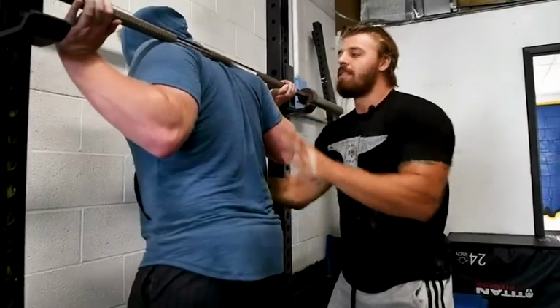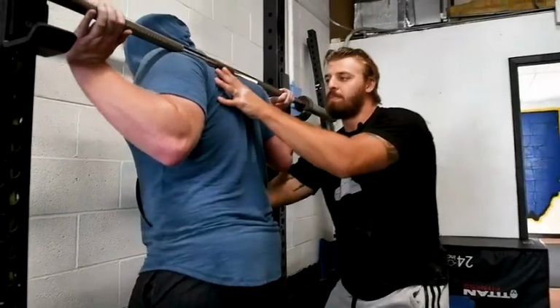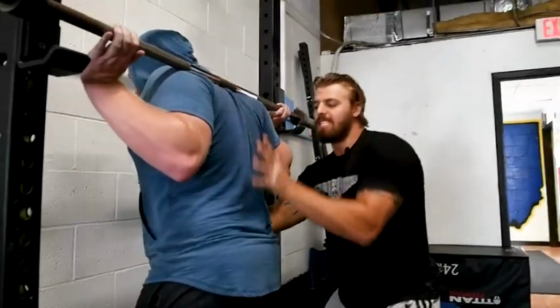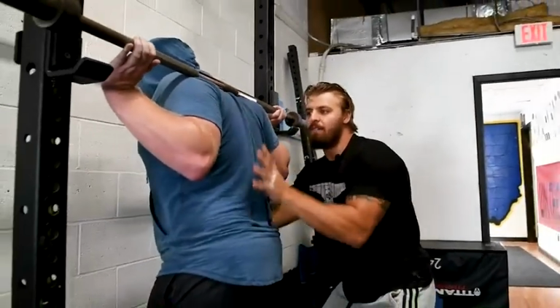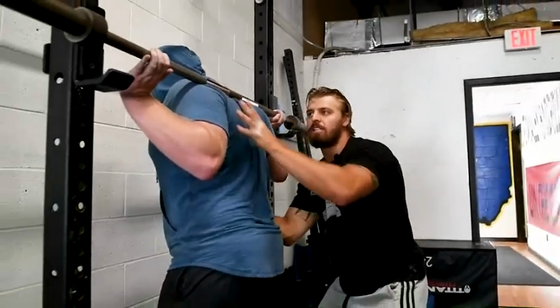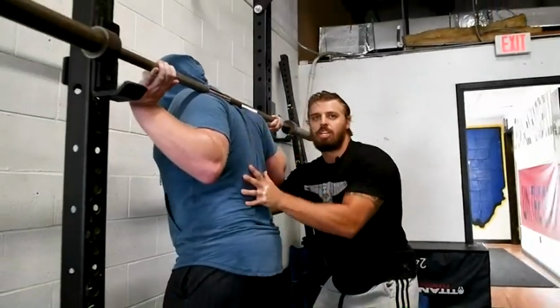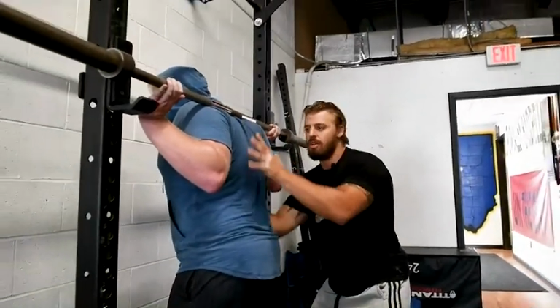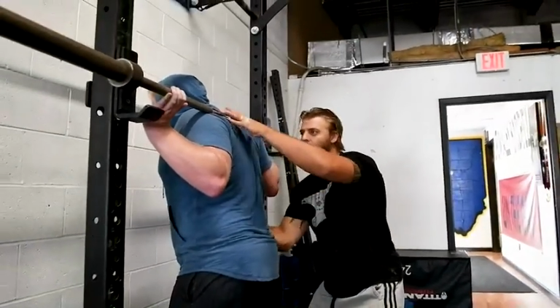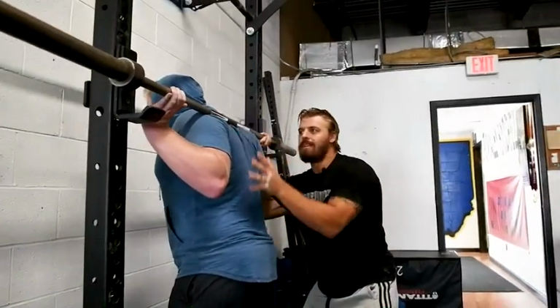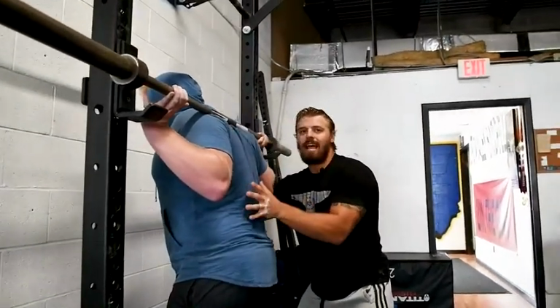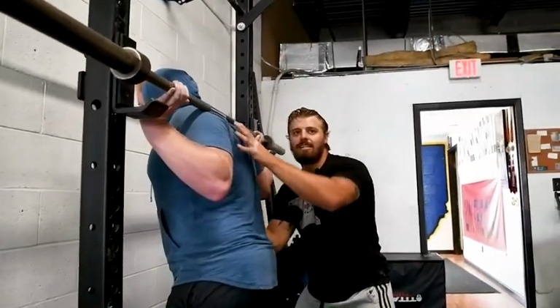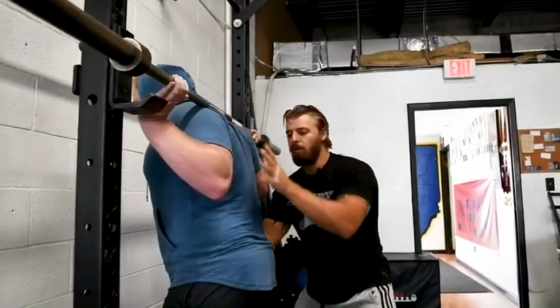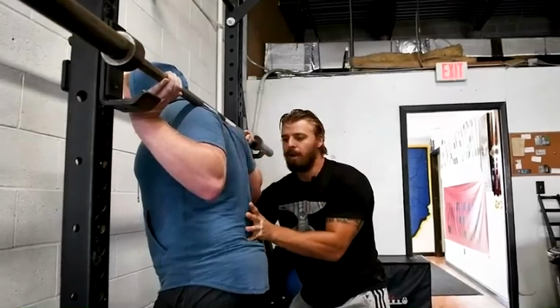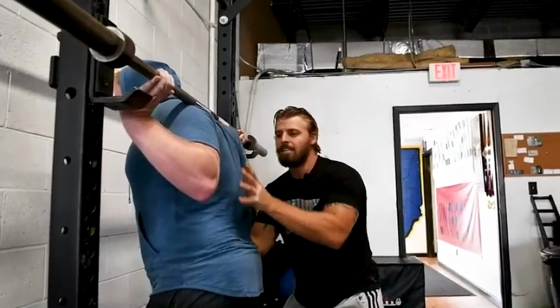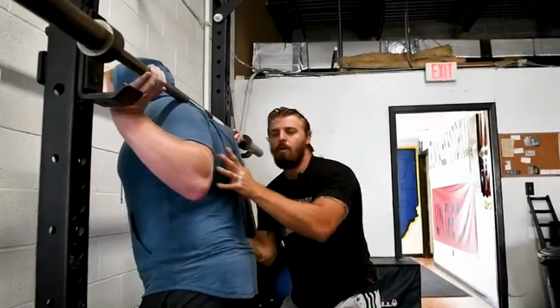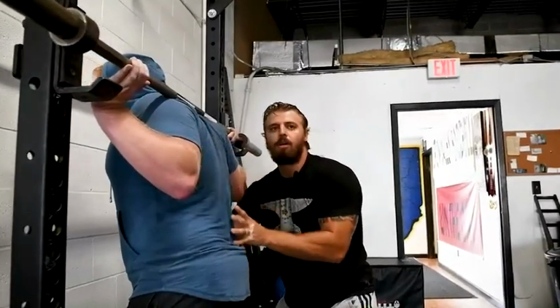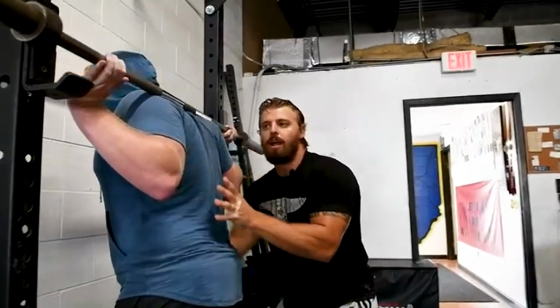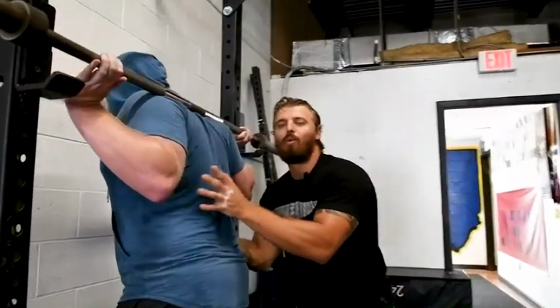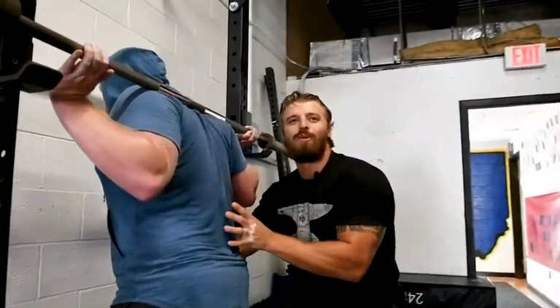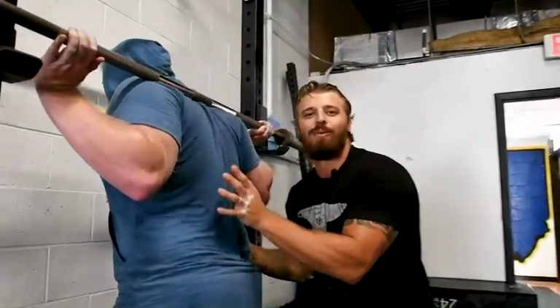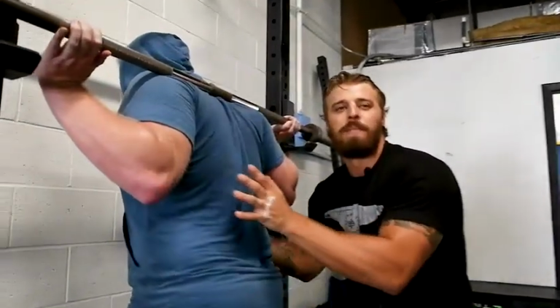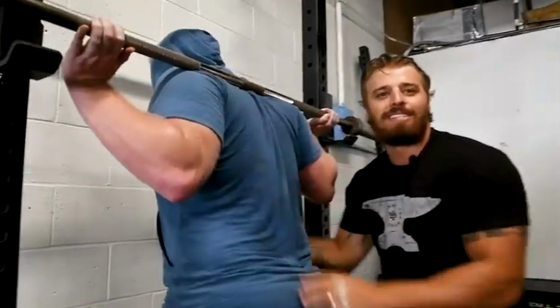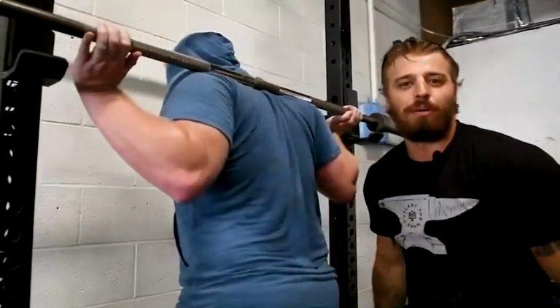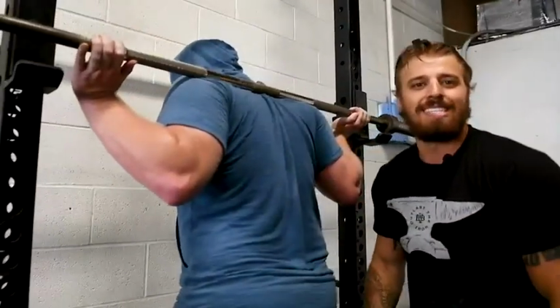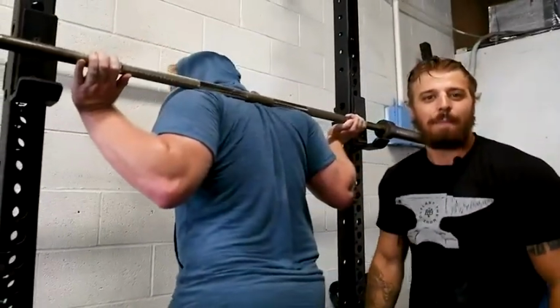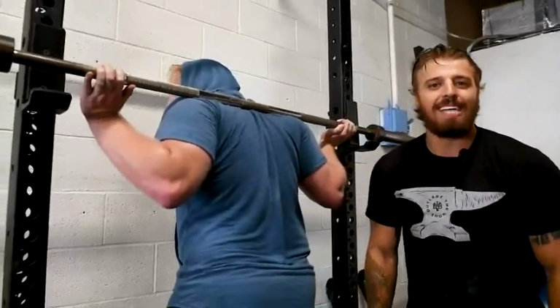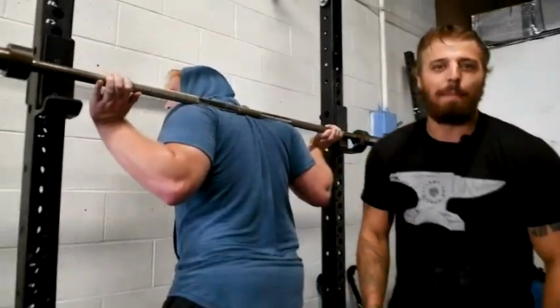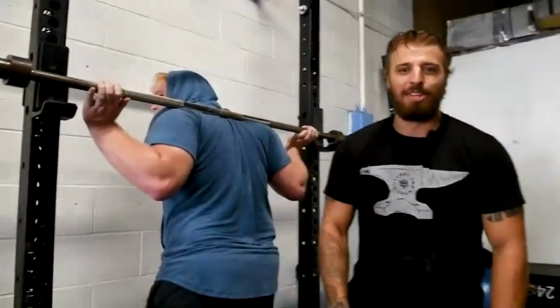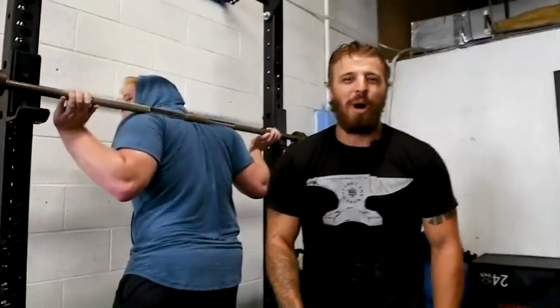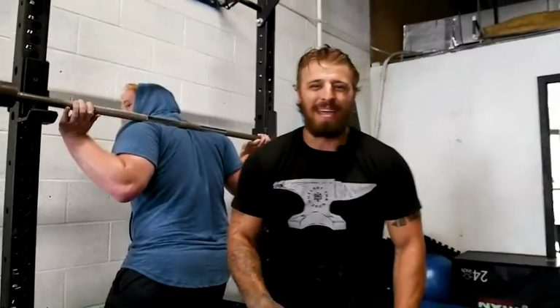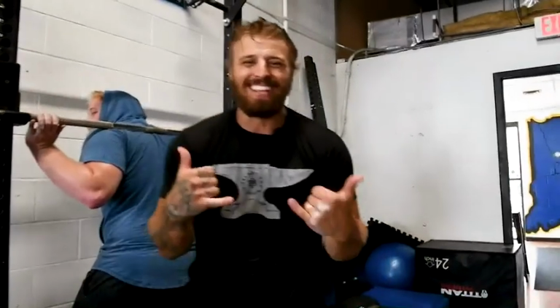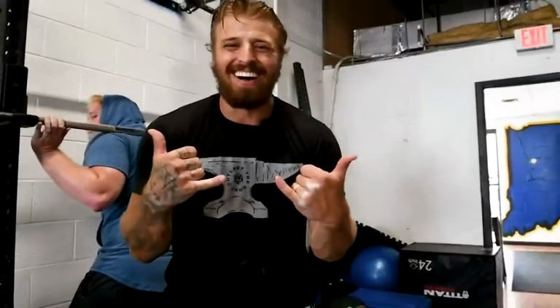This never leaves position. We've created this tightness. We've braced. We have our air. We're ready to rock and roll. This is the pre-squat setup on the squat, baby. Let's go.